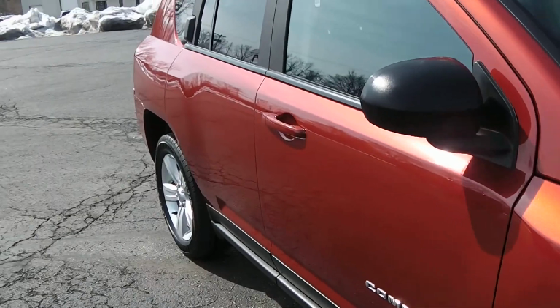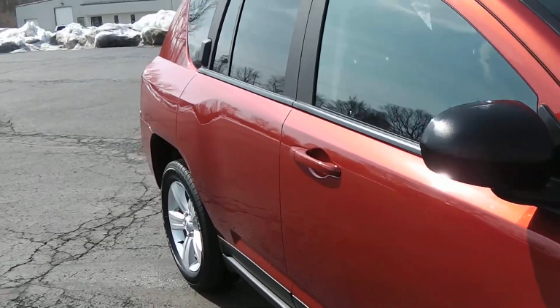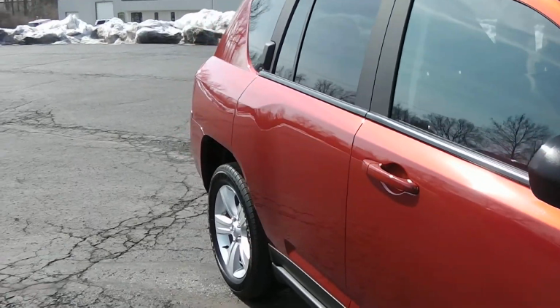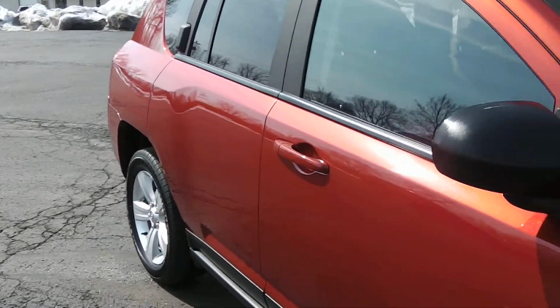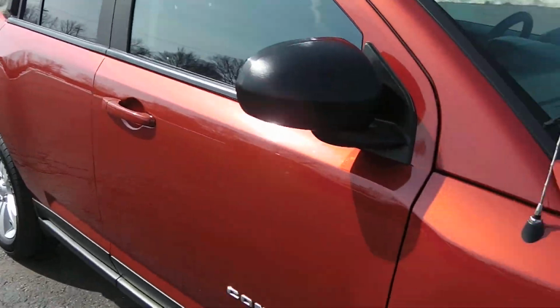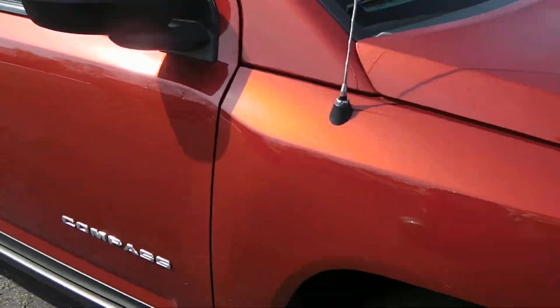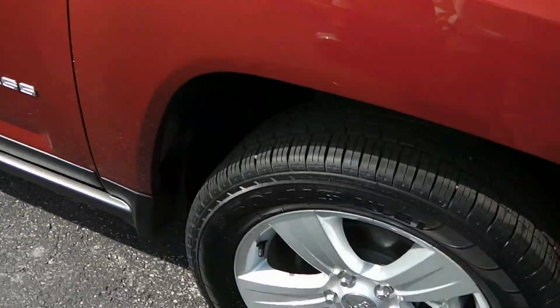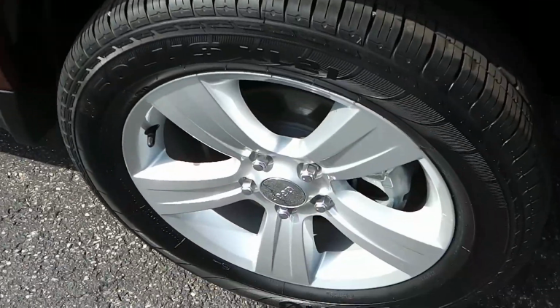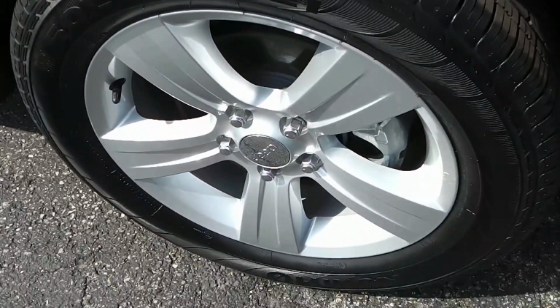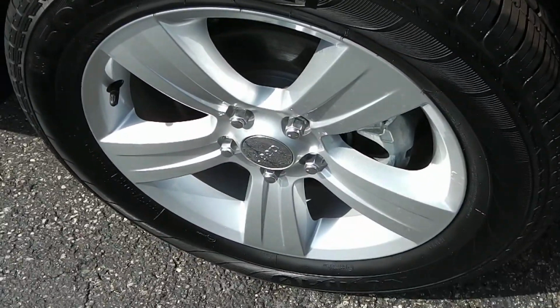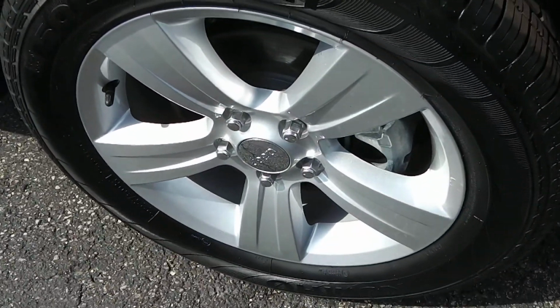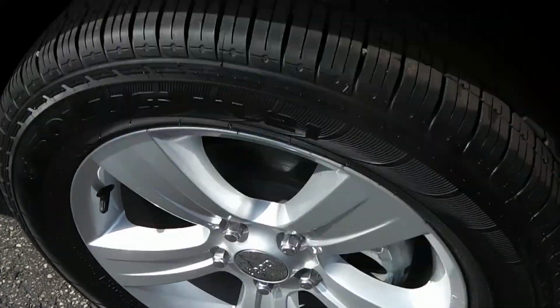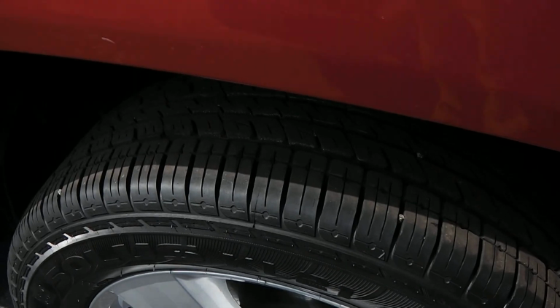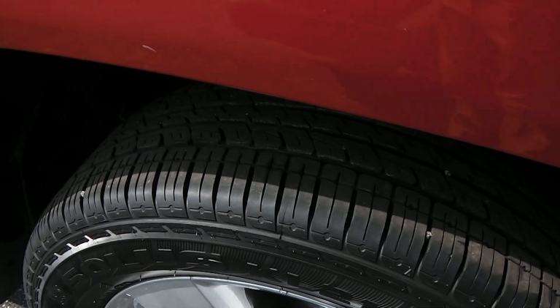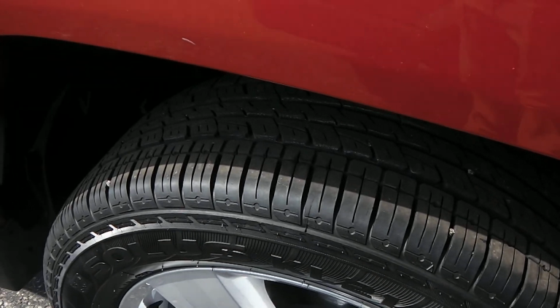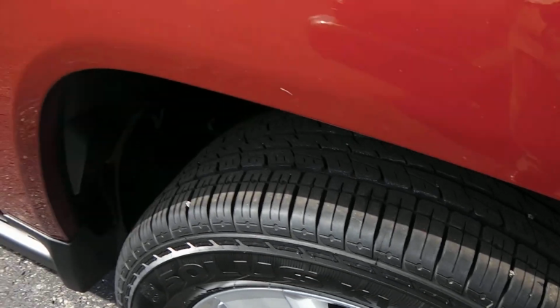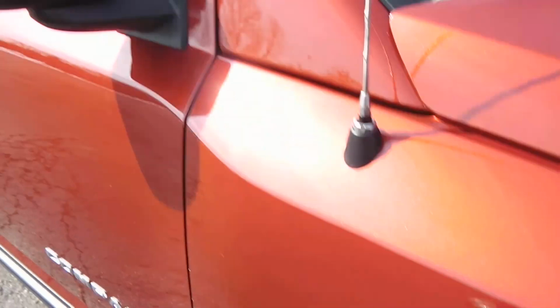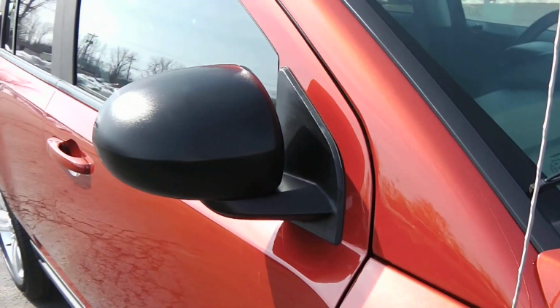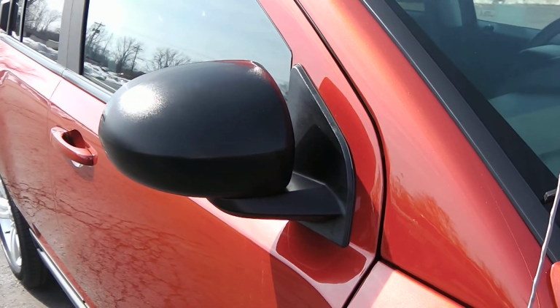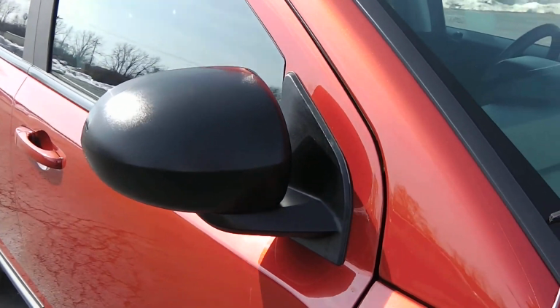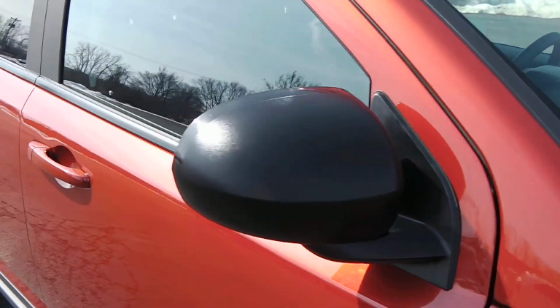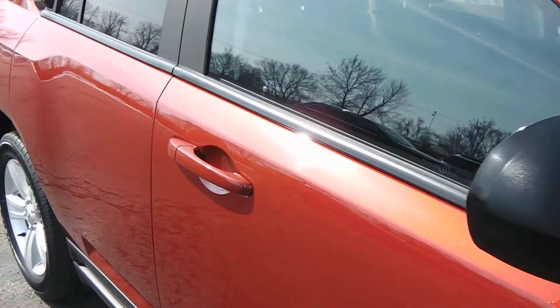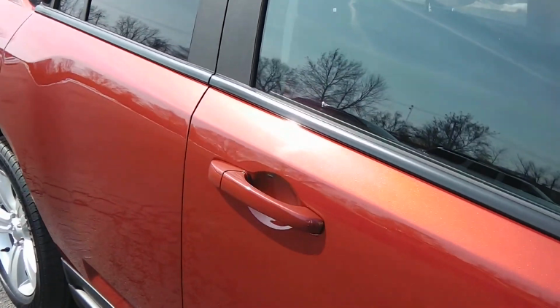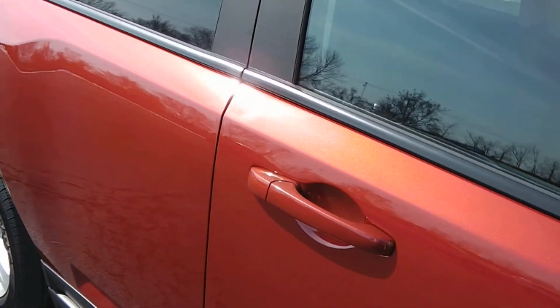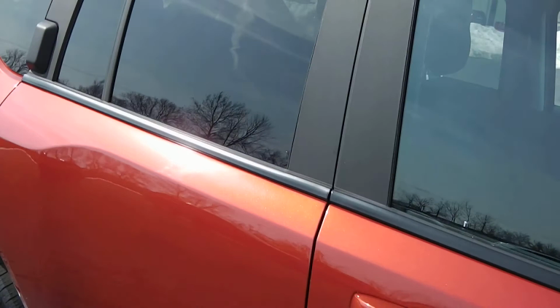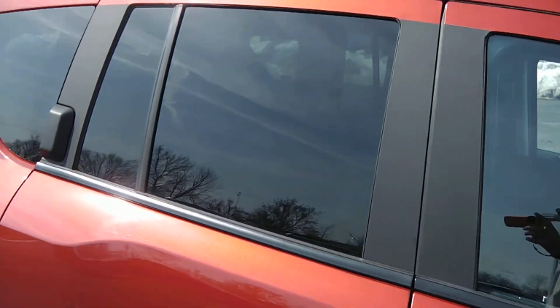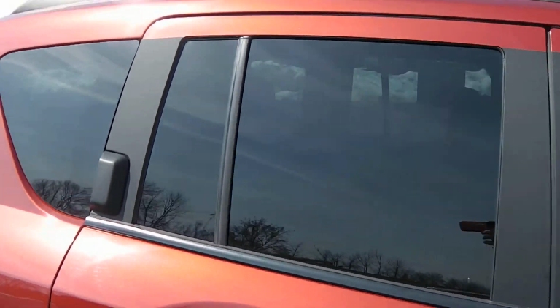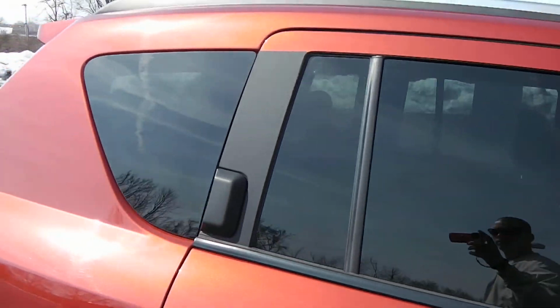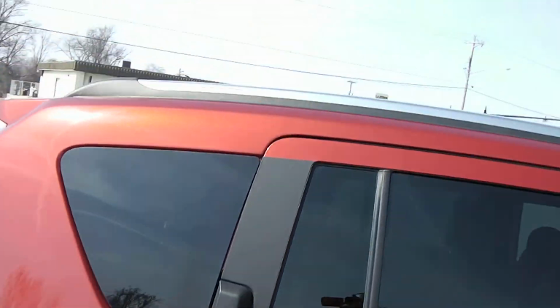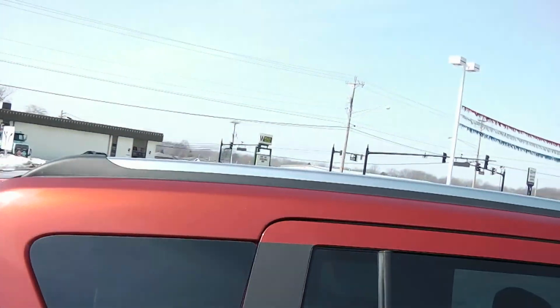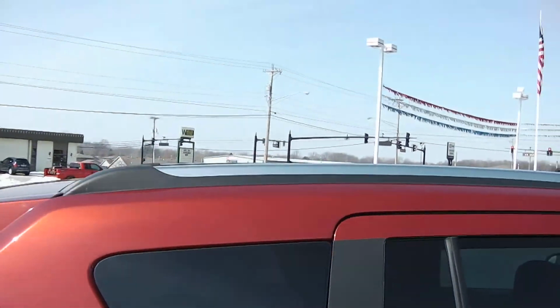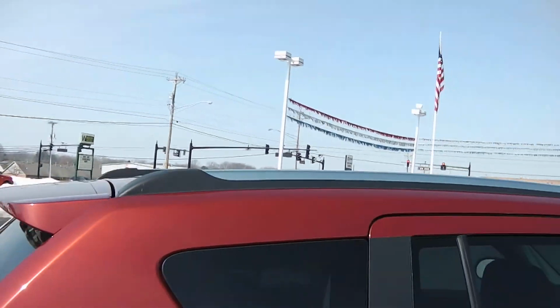Take a look down the side here. It's very nice, very clean — no dents or rust, no blemishes of any kind. Shows 17-inch aluminum wheels. Tires are still in good shape. Down the side you got your black mirrors, body color door handles, deep tinted glass in the back, and your black chrome roof rack up there.